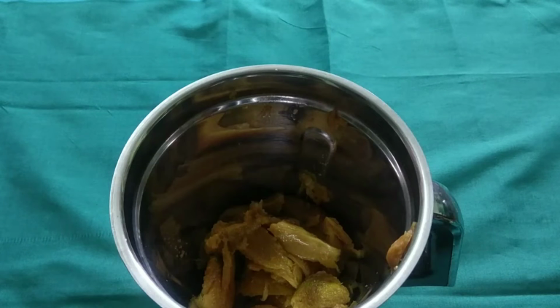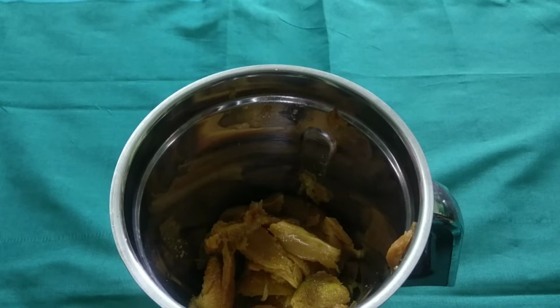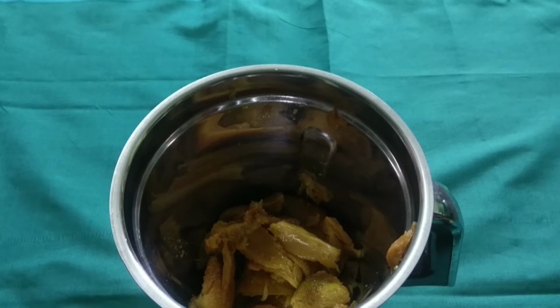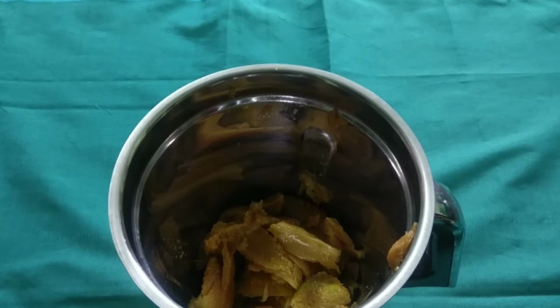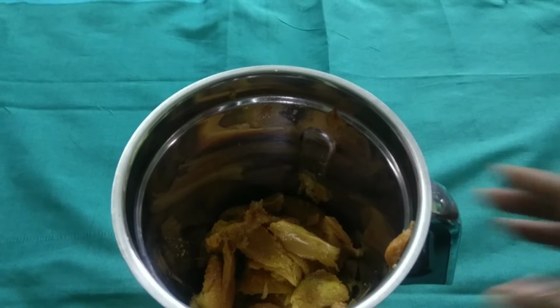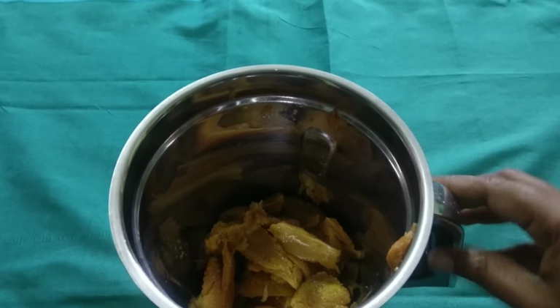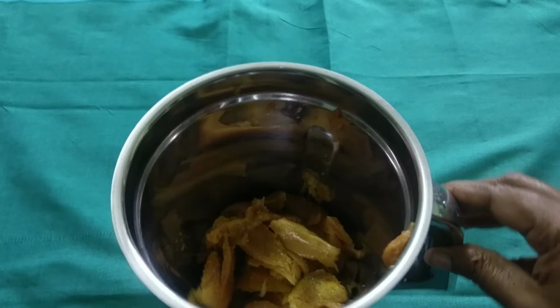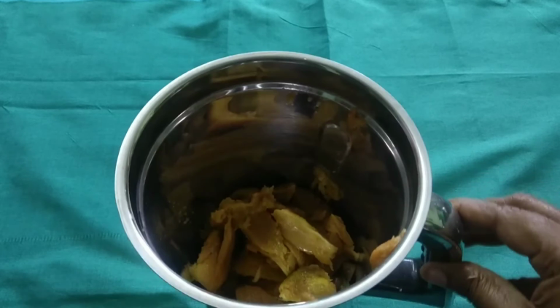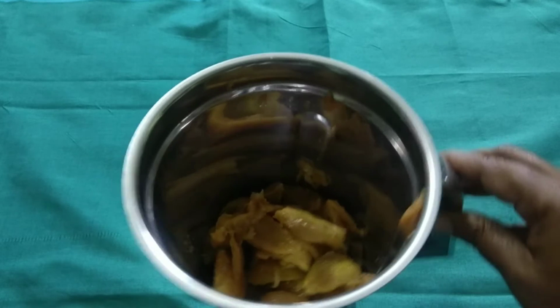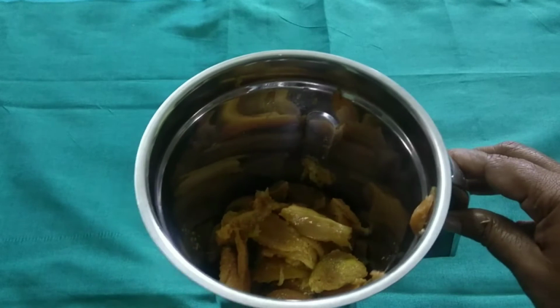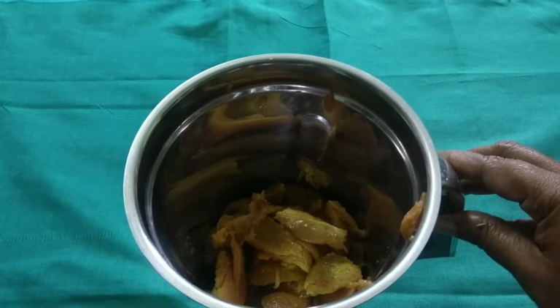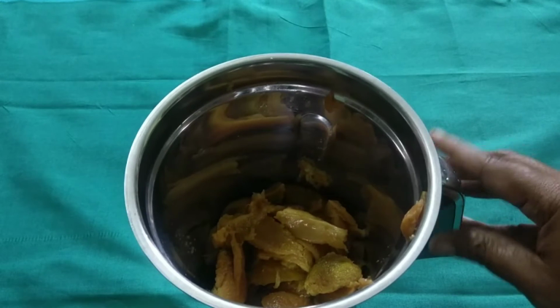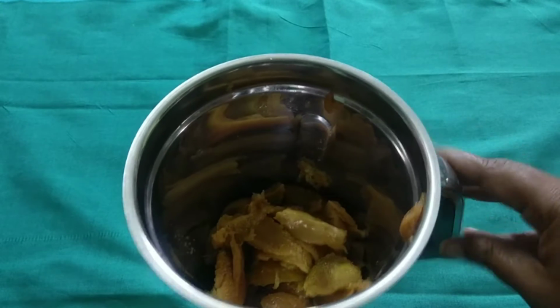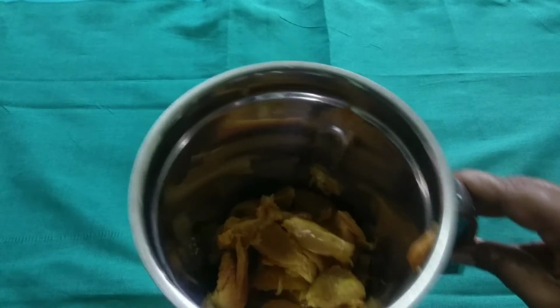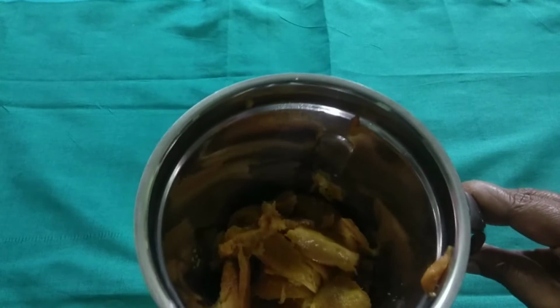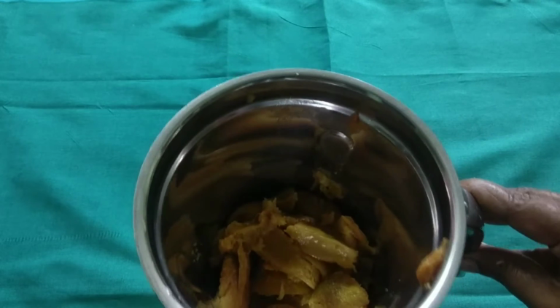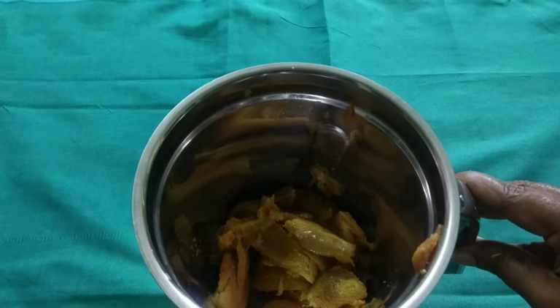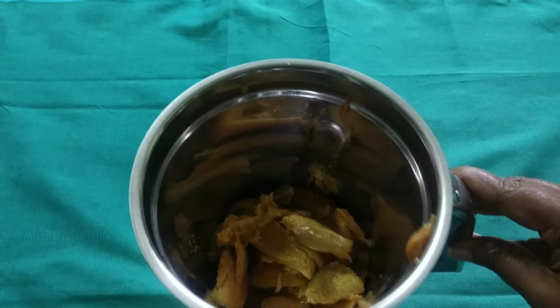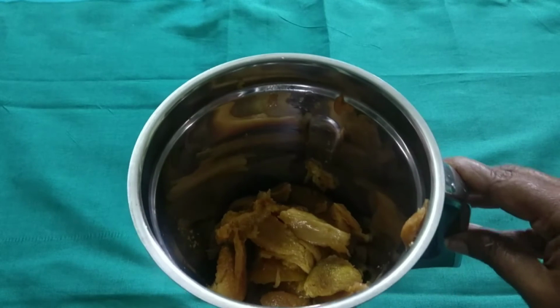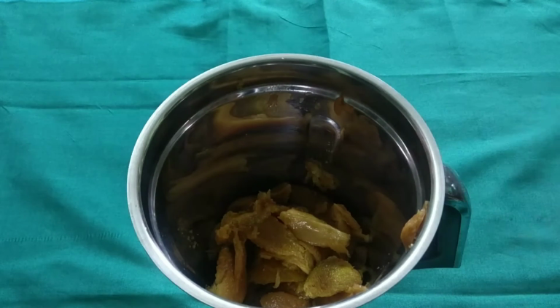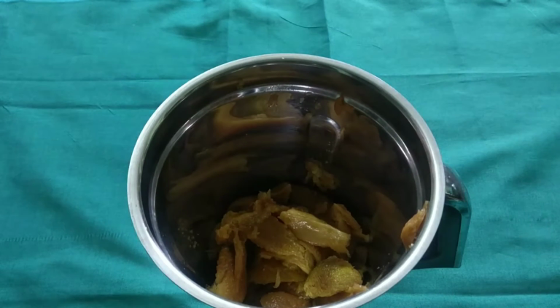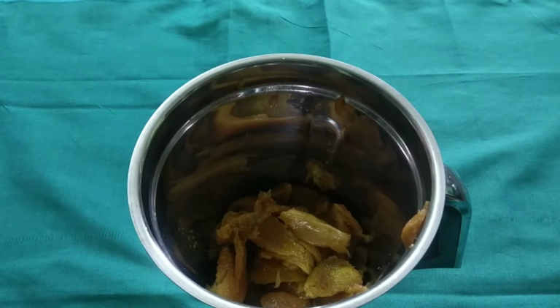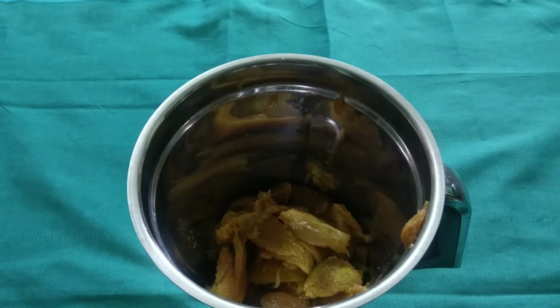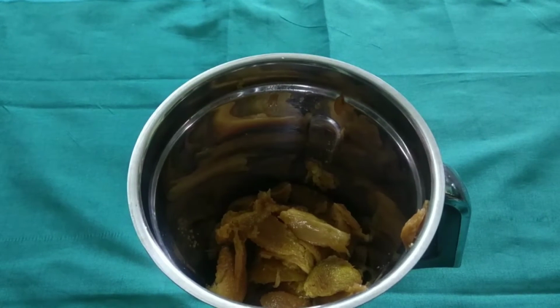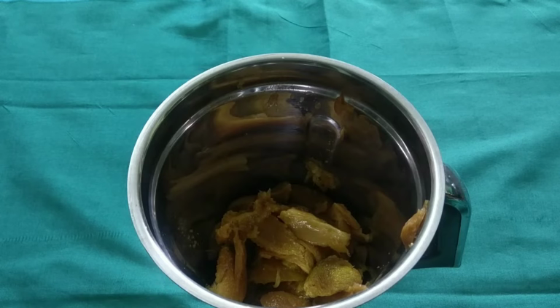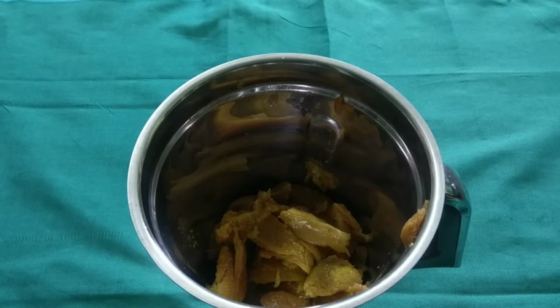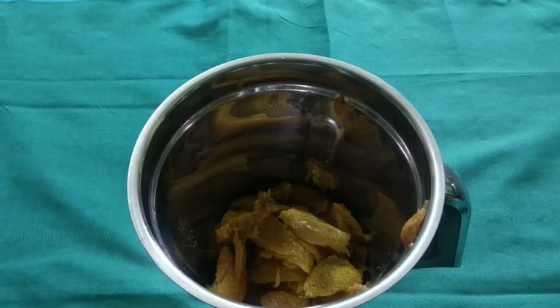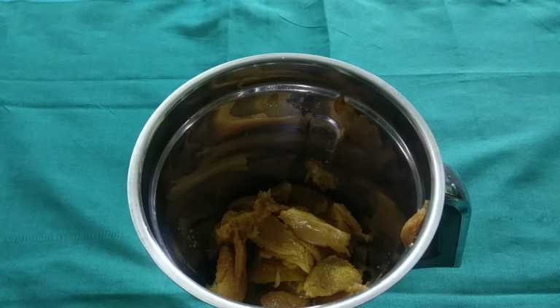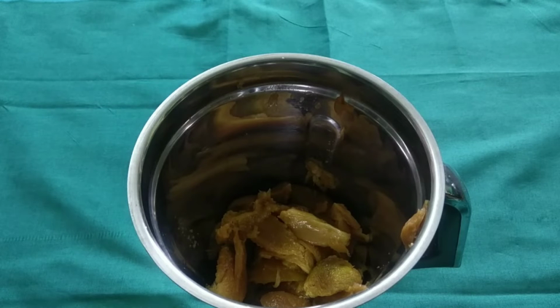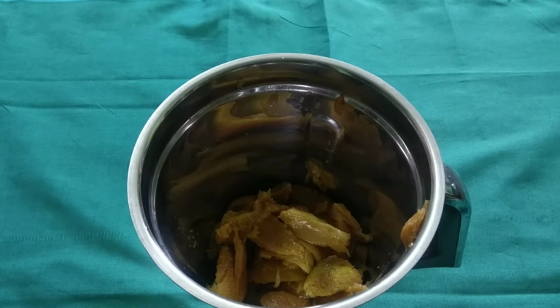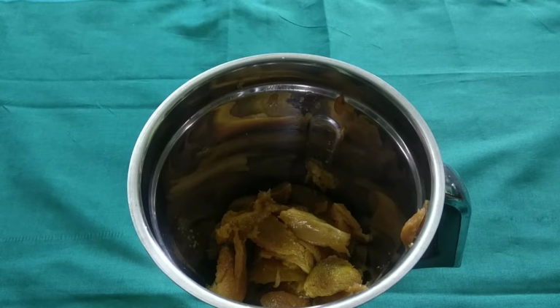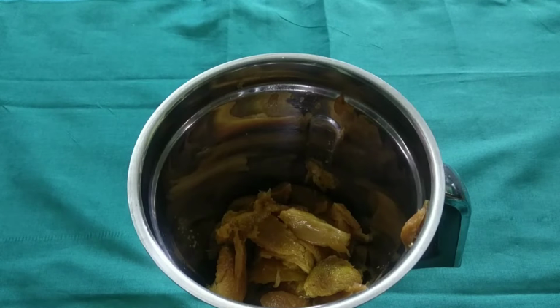You can add a sweet taste in the pan. You can add 4 spoons of chakras in the pan.